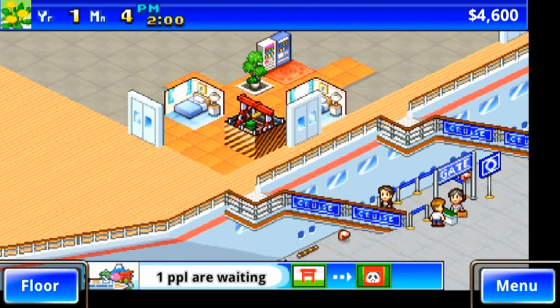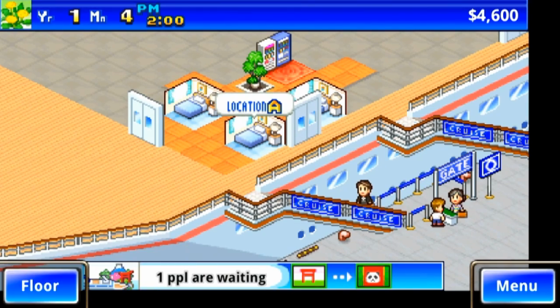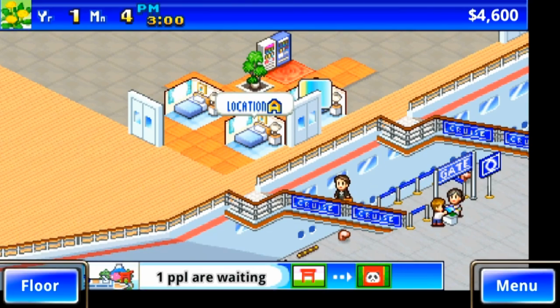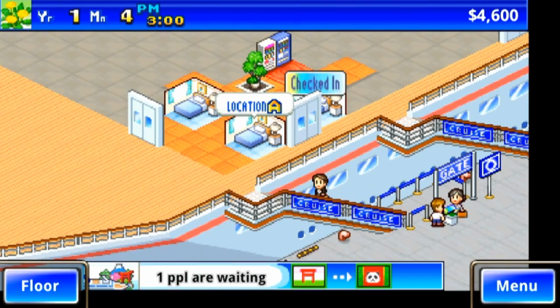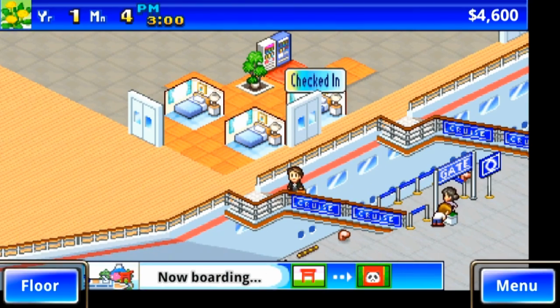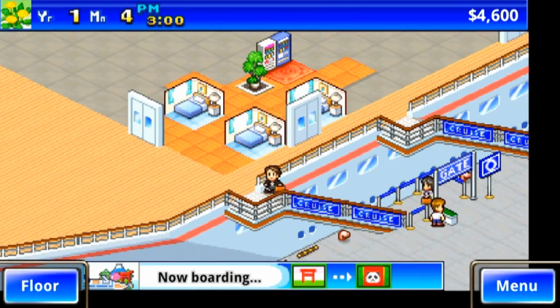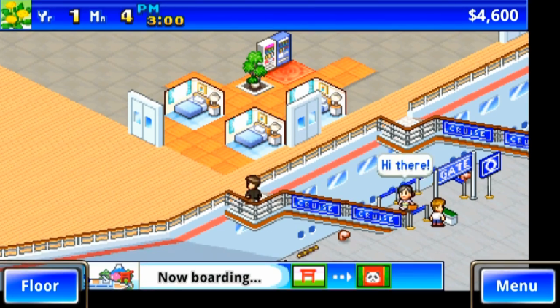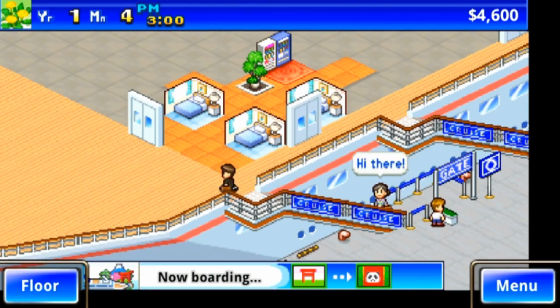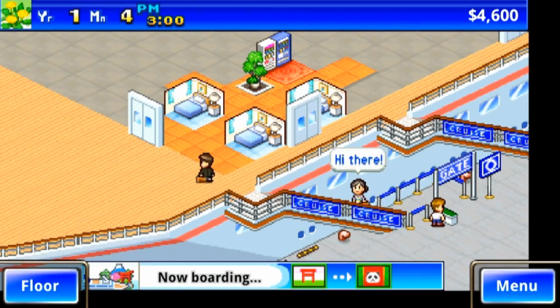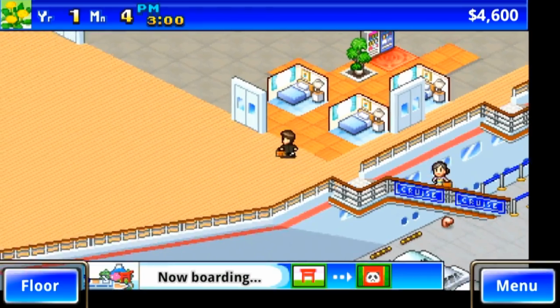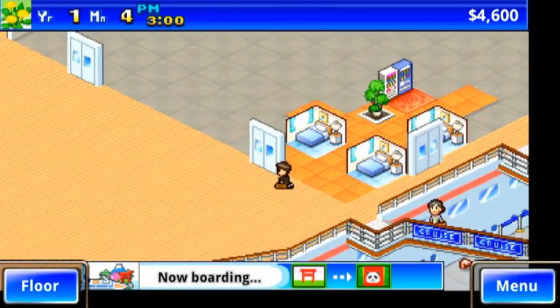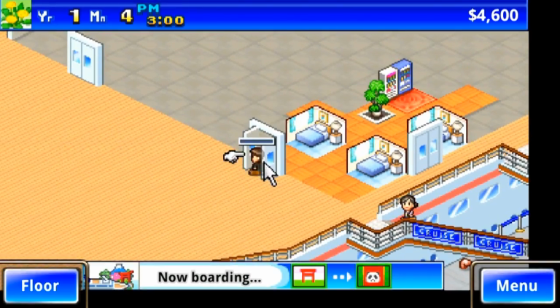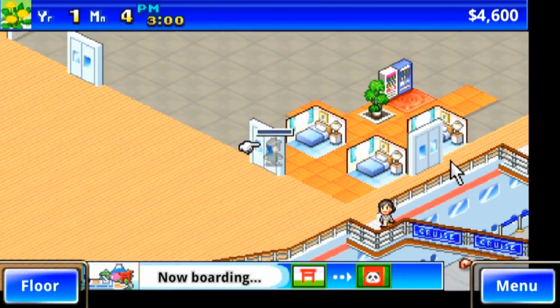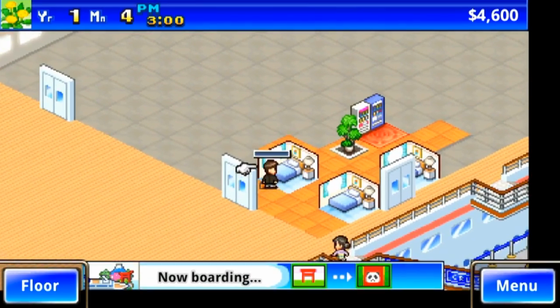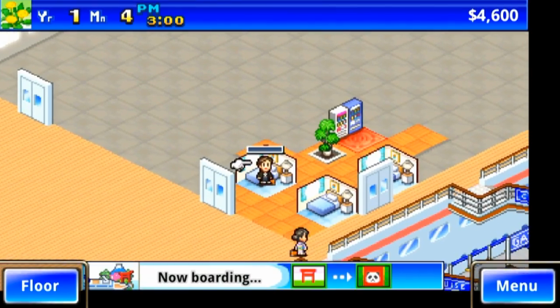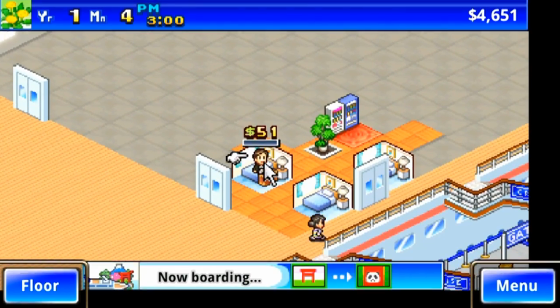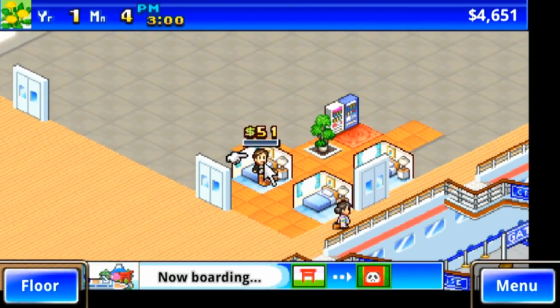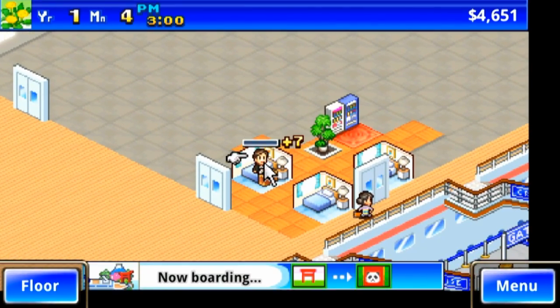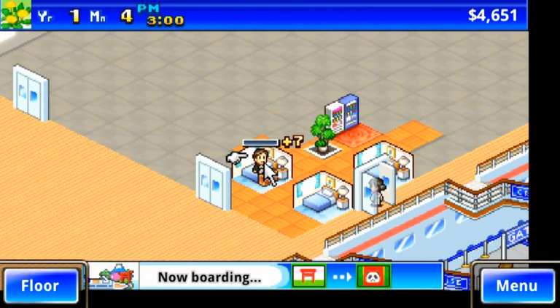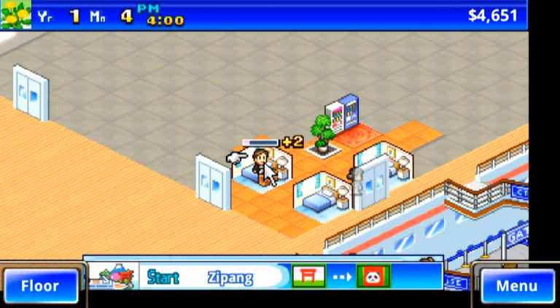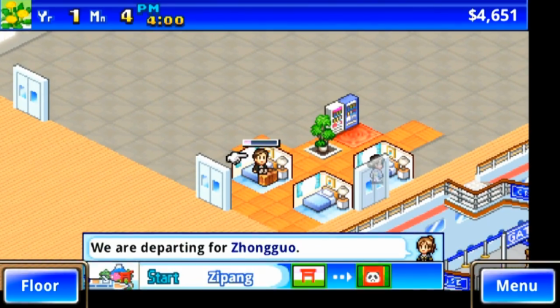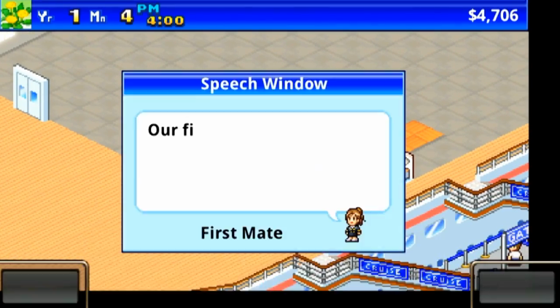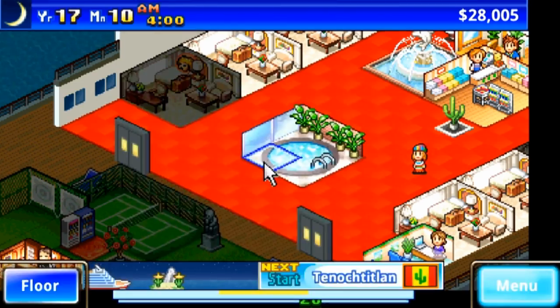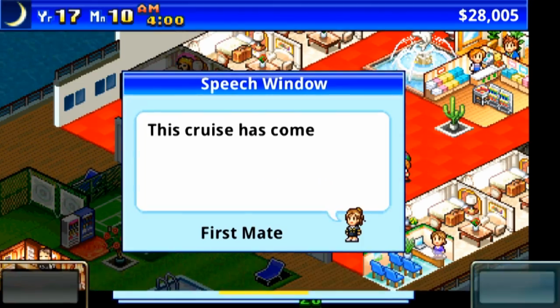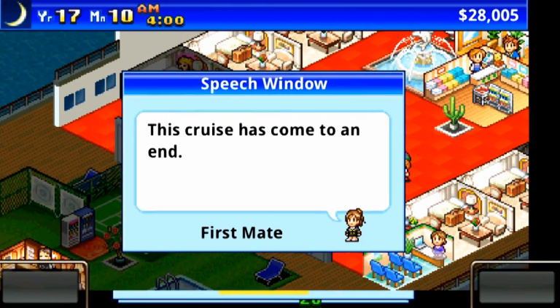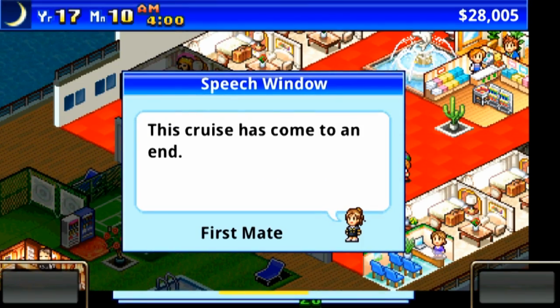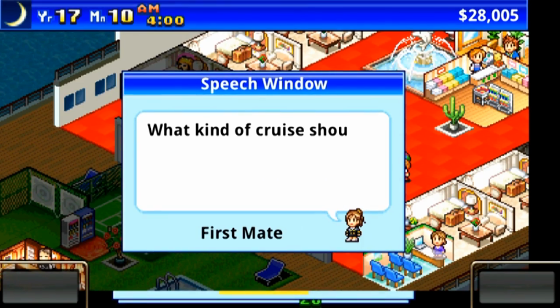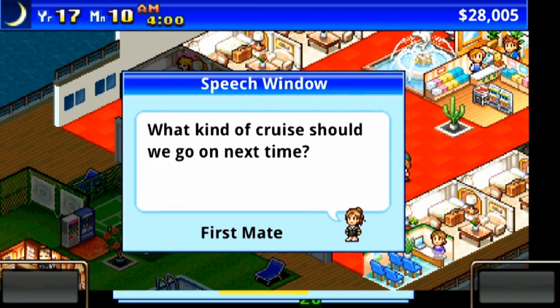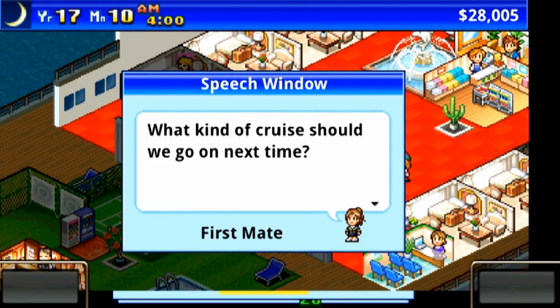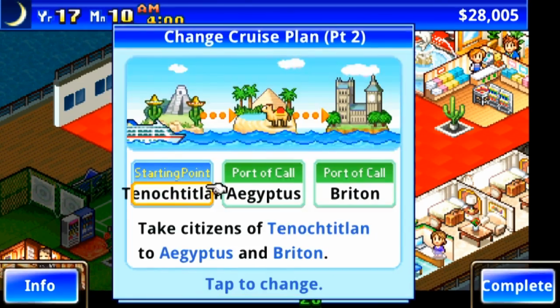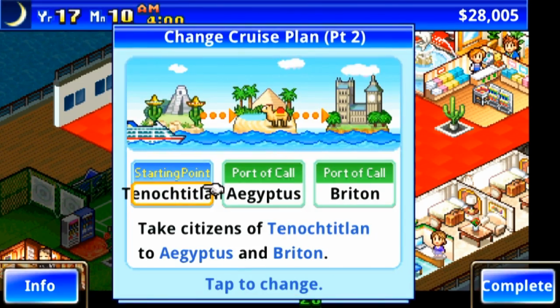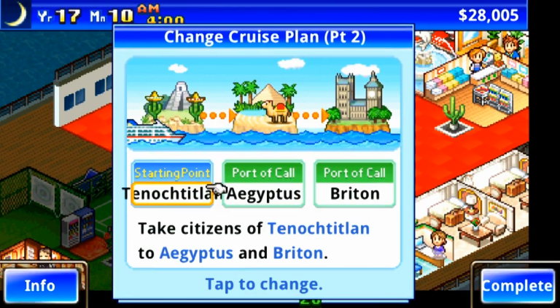Once enough passenger types in a specific country have become fans by pleasing them with your attractions, you can invest in having the king or queen of the country come over to visit. Should they be sufficiently impressed, you'll unlock other countries to take your cruise ship to.